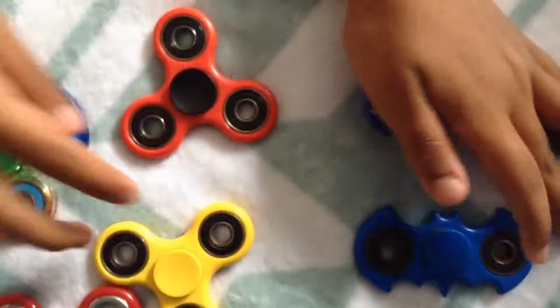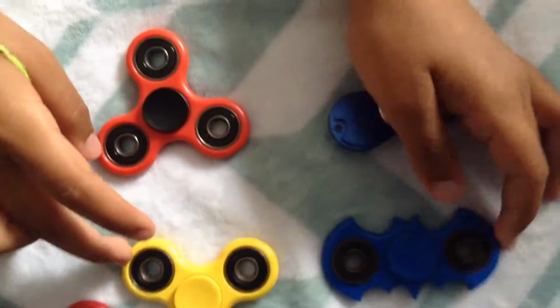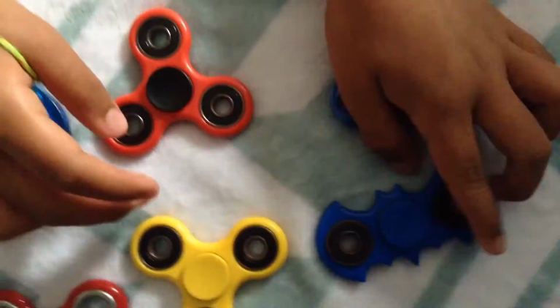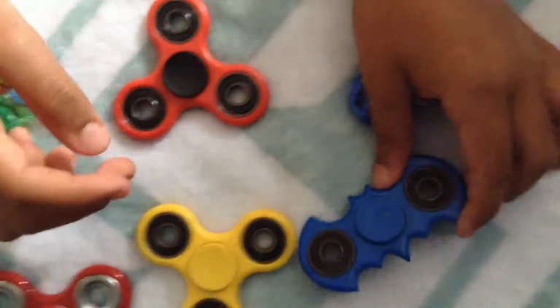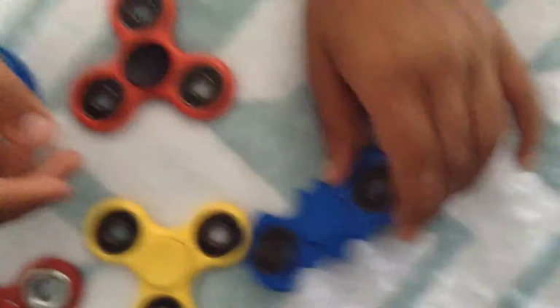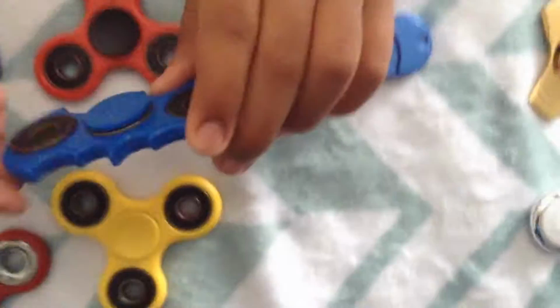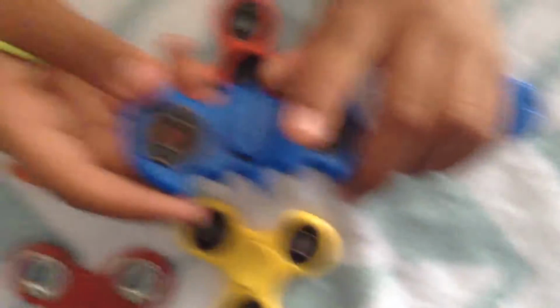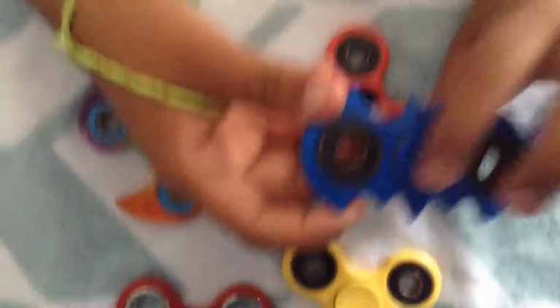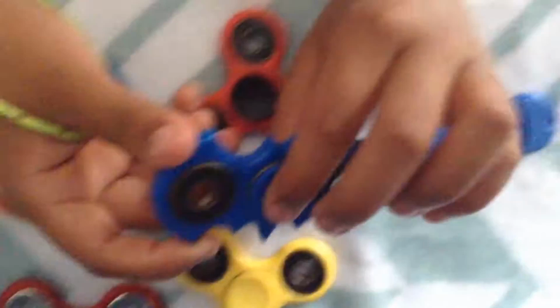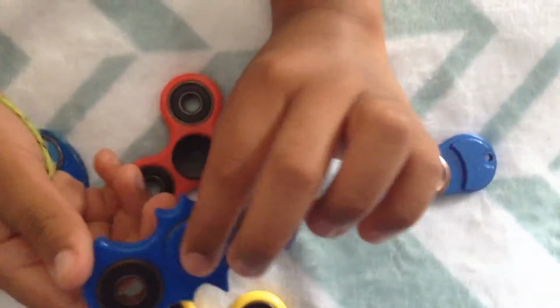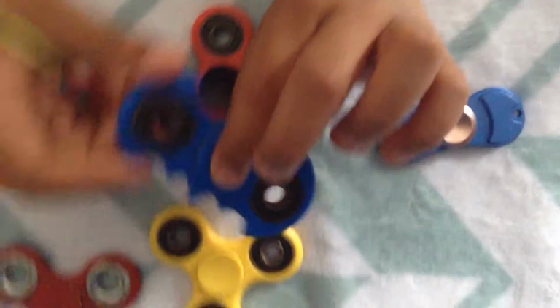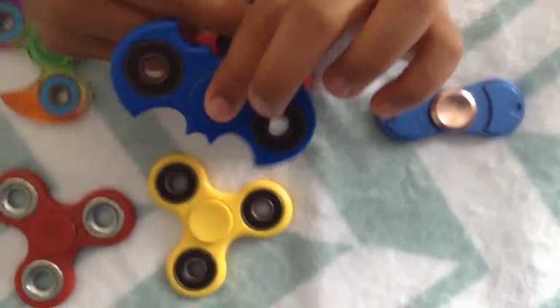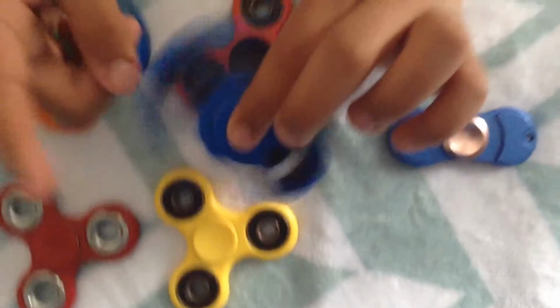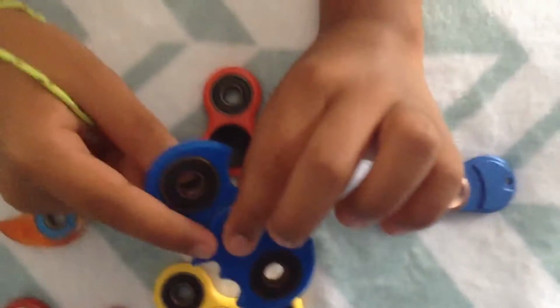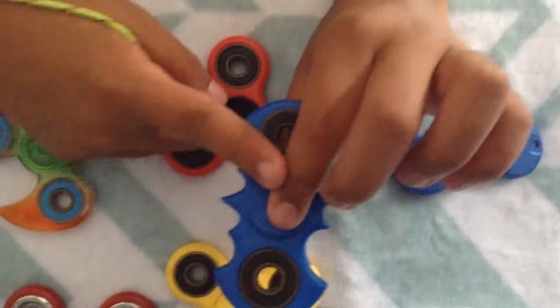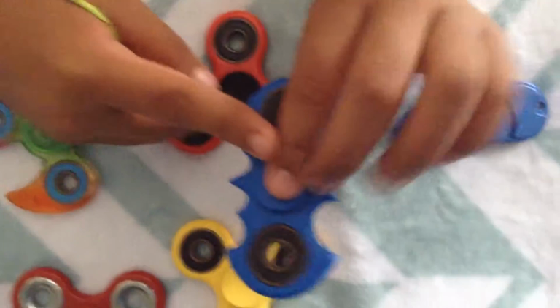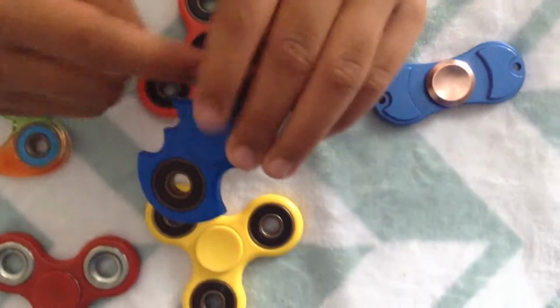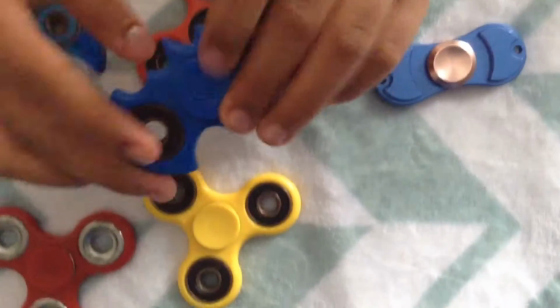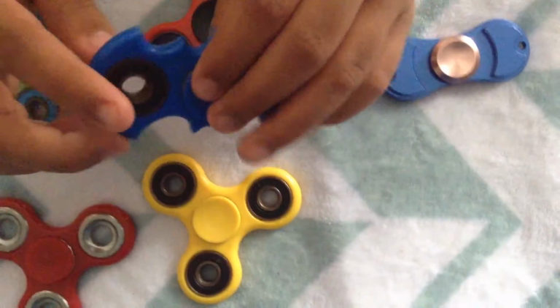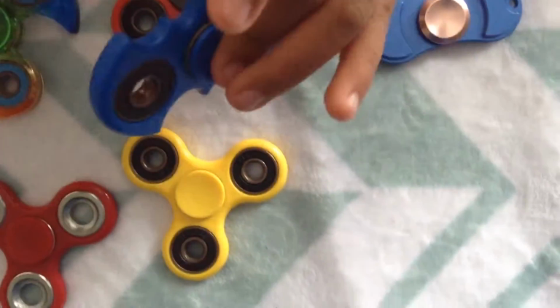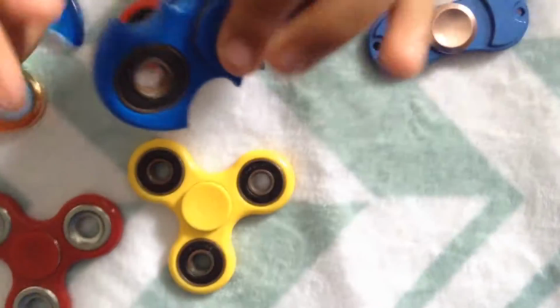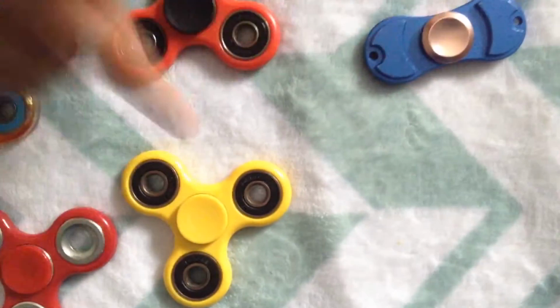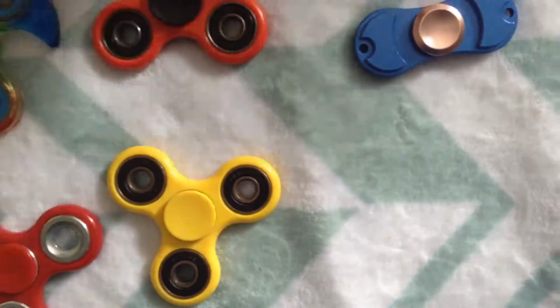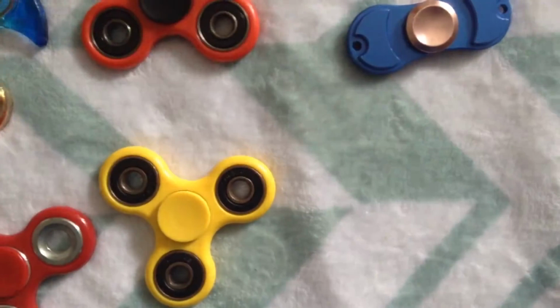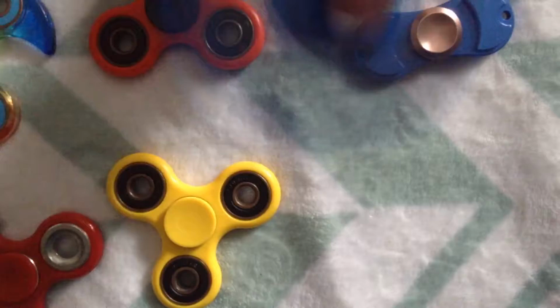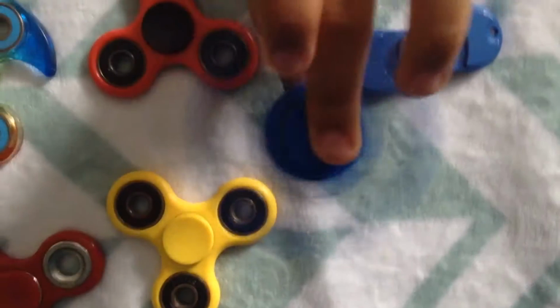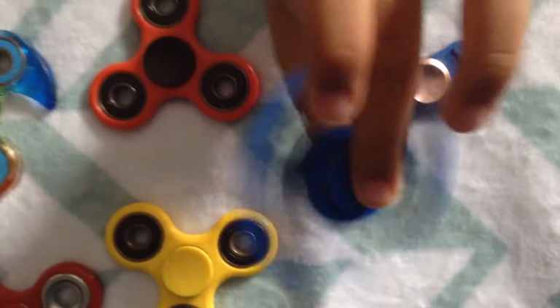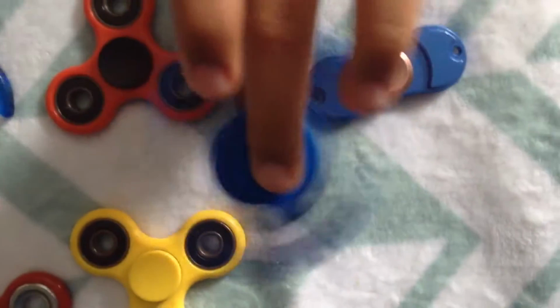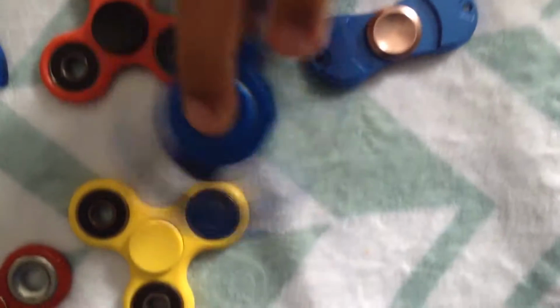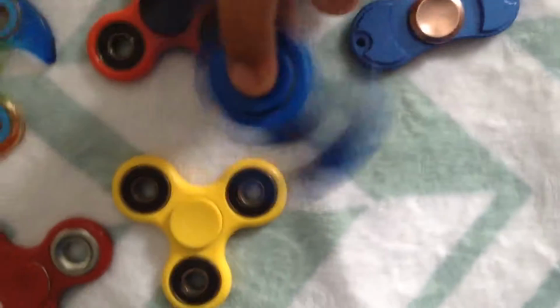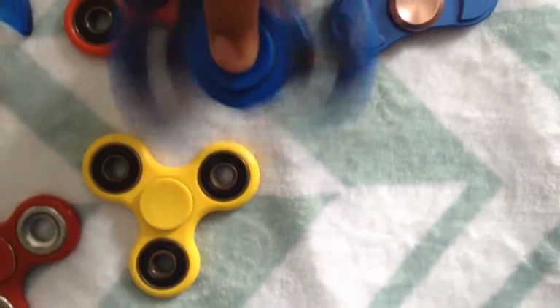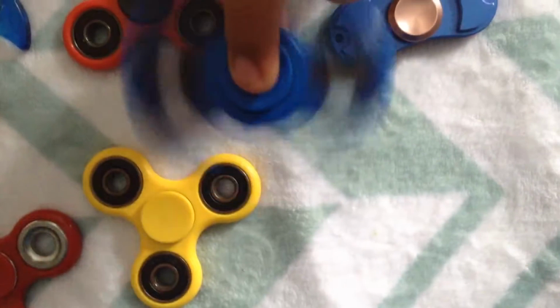This fidget spinner is the Batman one. It is blue and the barriers are black. It spins good also.